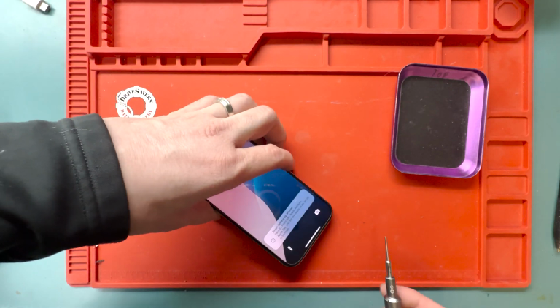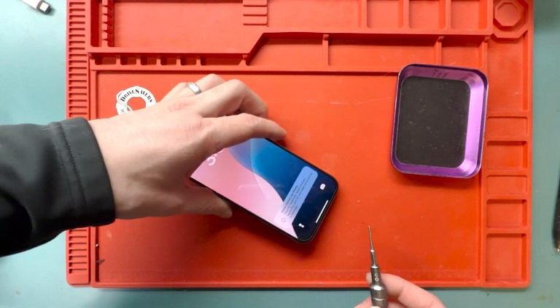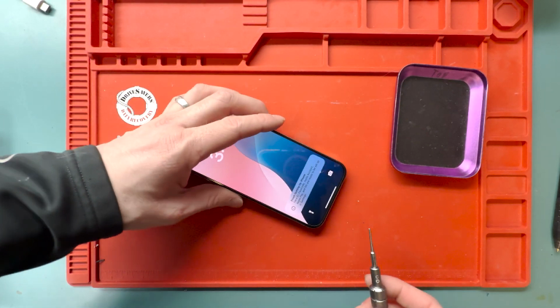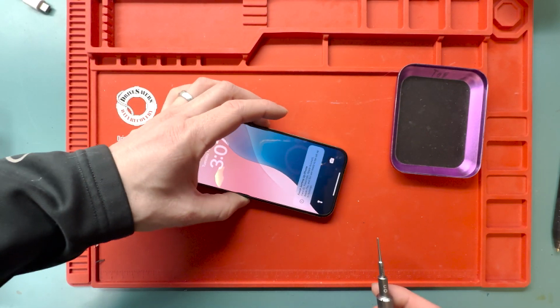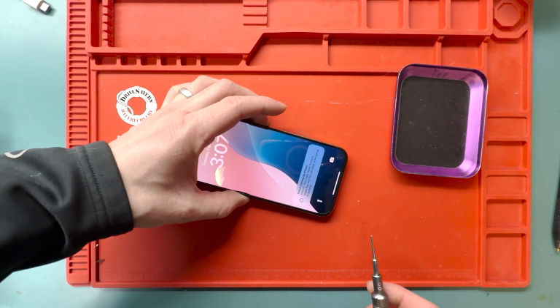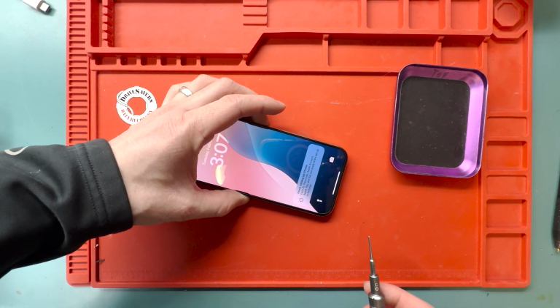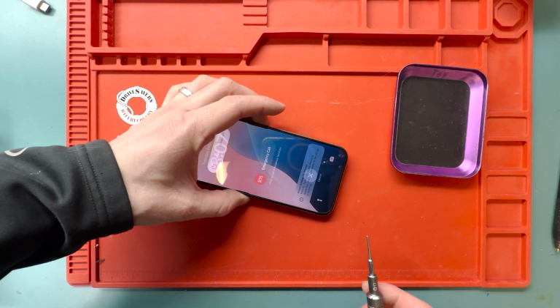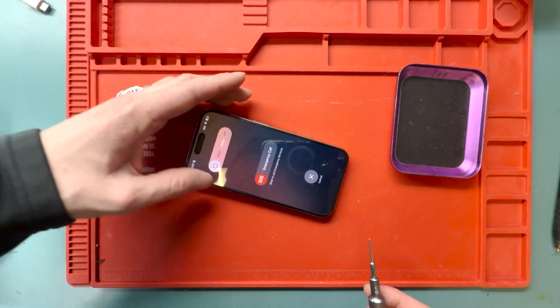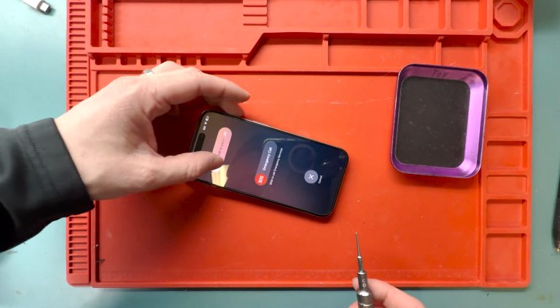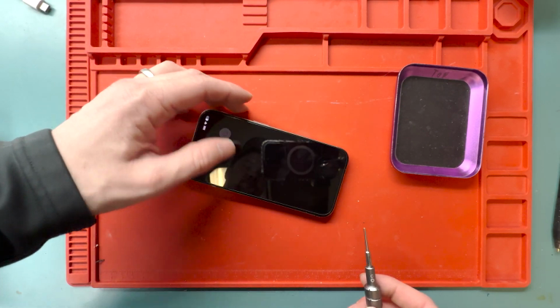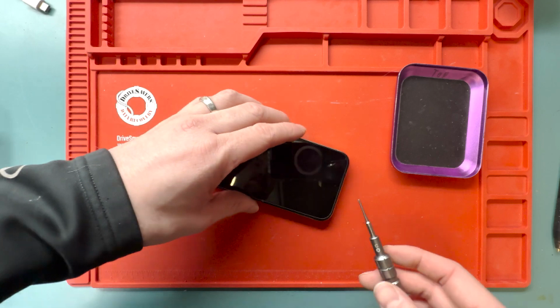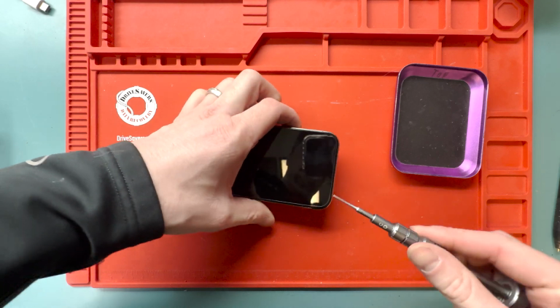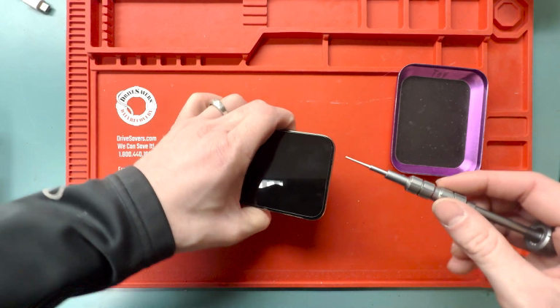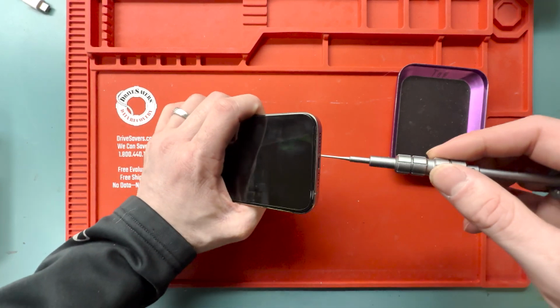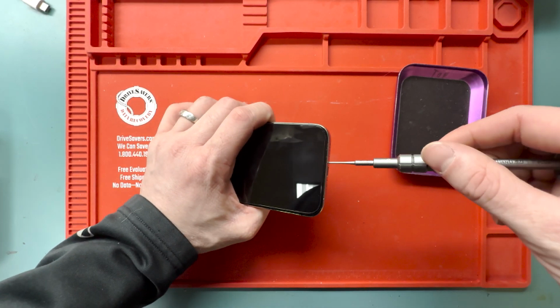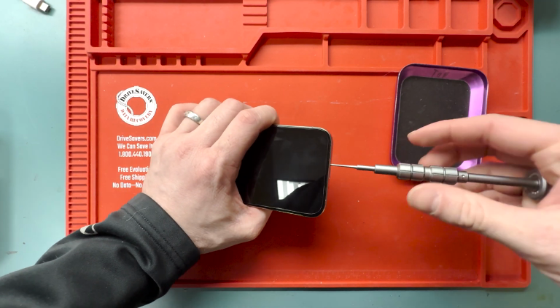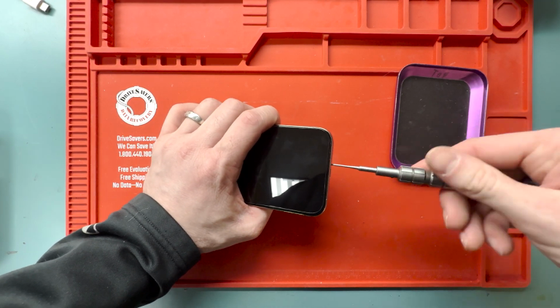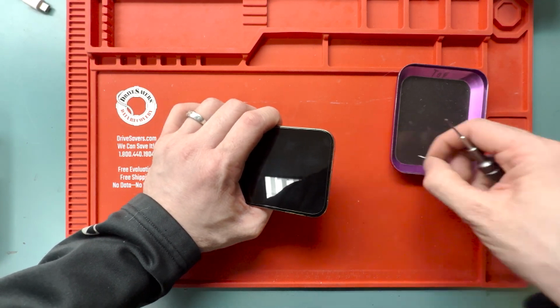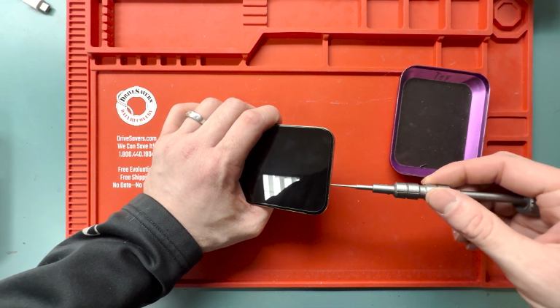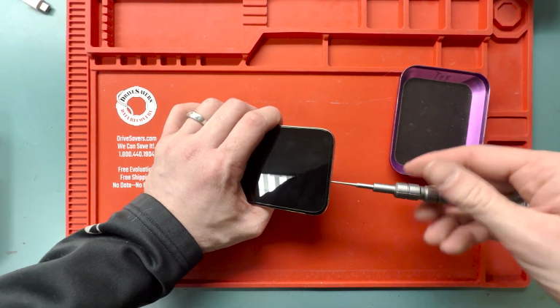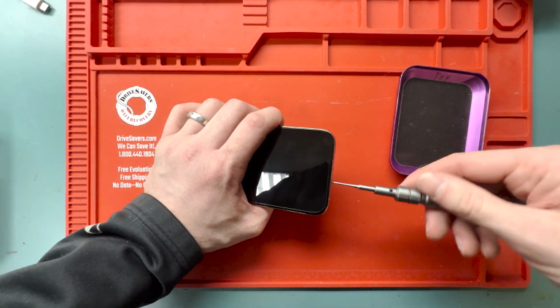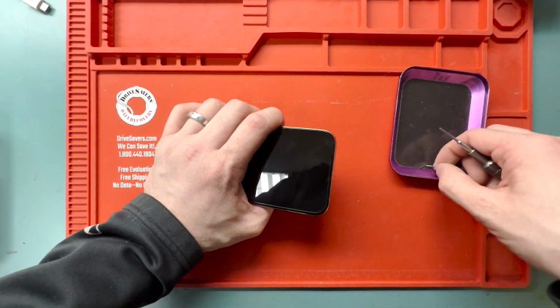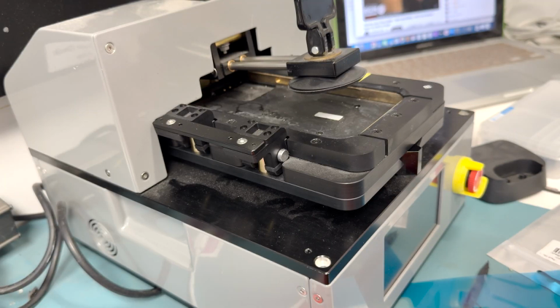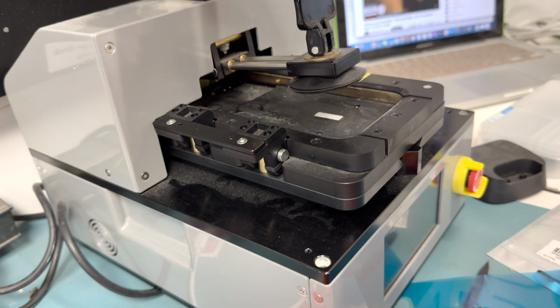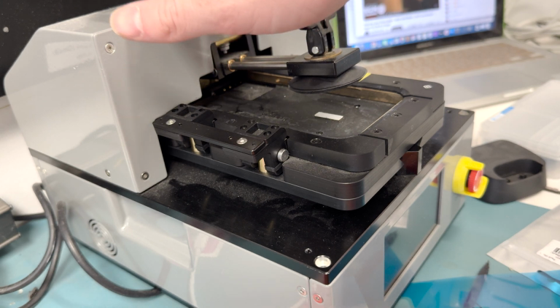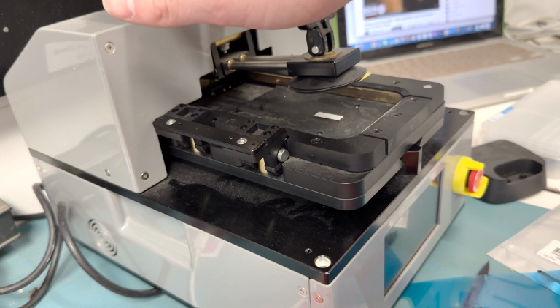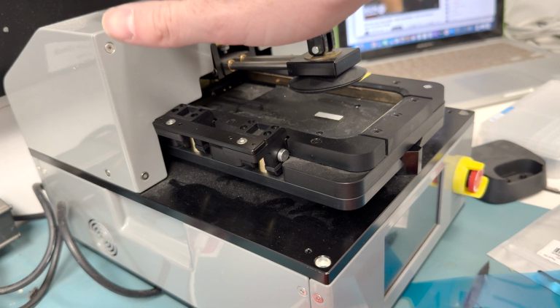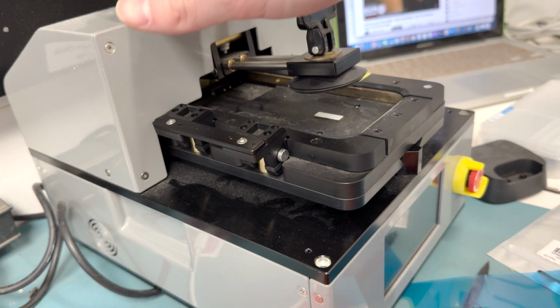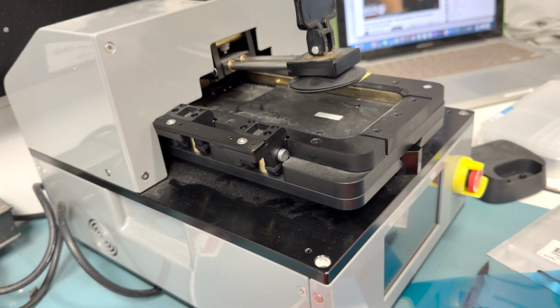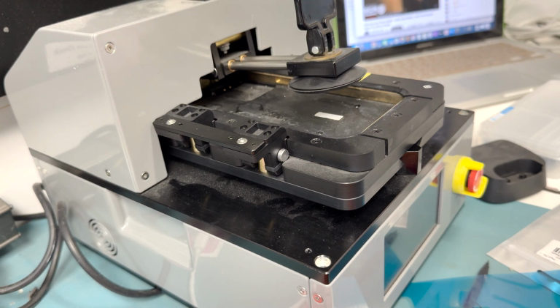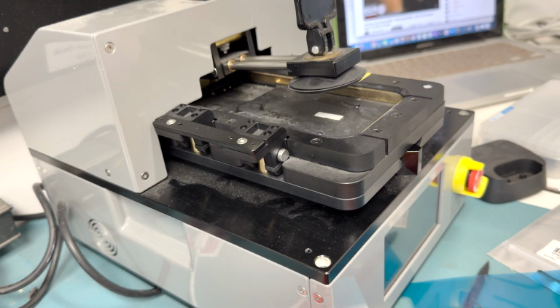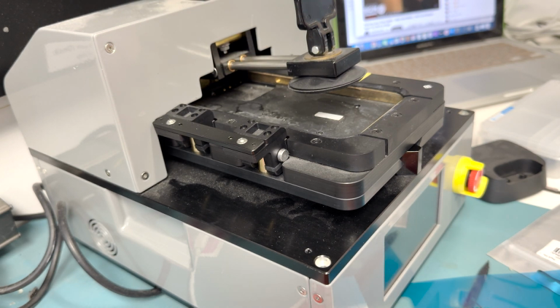We'll power off the phone and grab our P2 star bit screwdriver and remove the two screws from the bottom. Once we have the screws removed, we'll get ready to heat up the screen. We're going to use our Apple OEM screen remover tool so we don't break the screen.